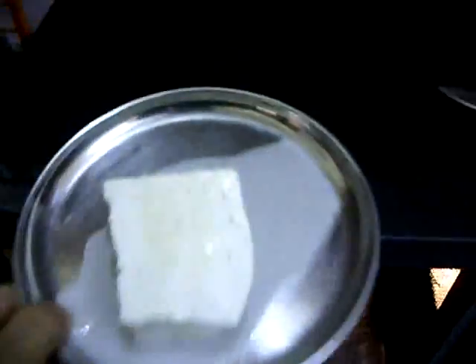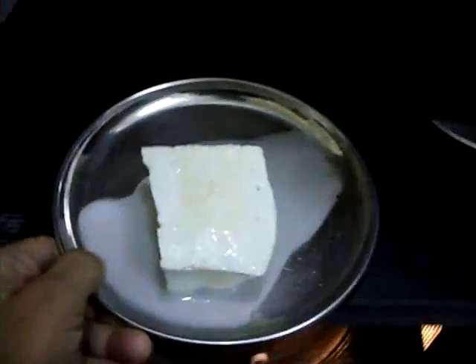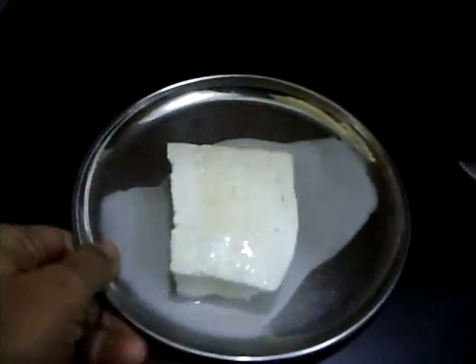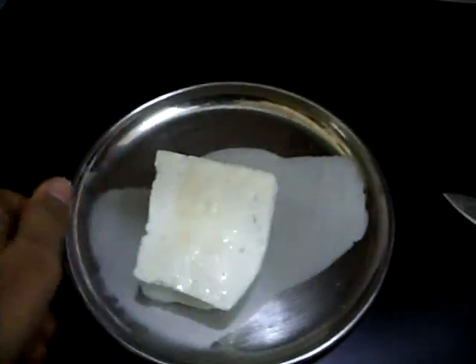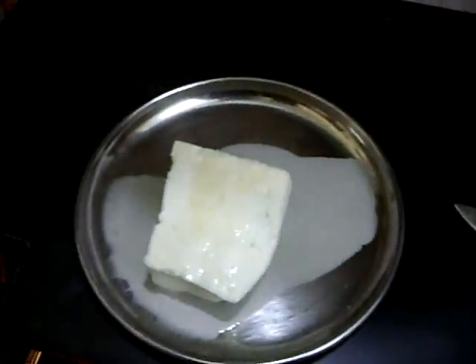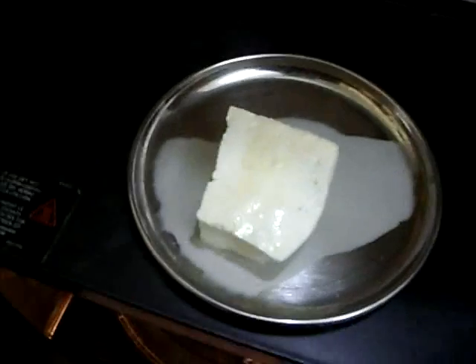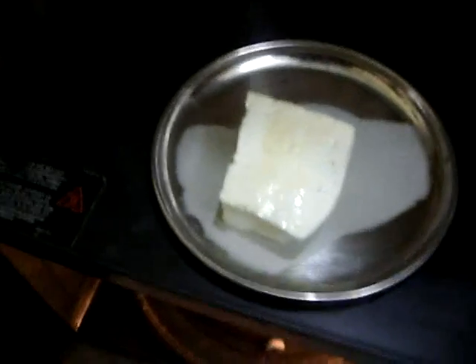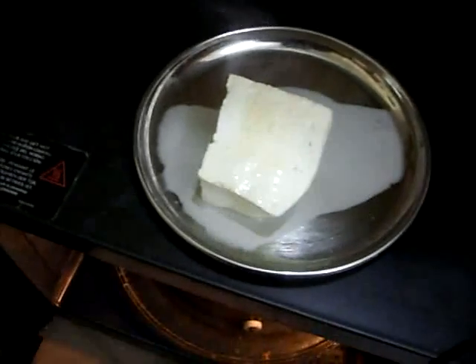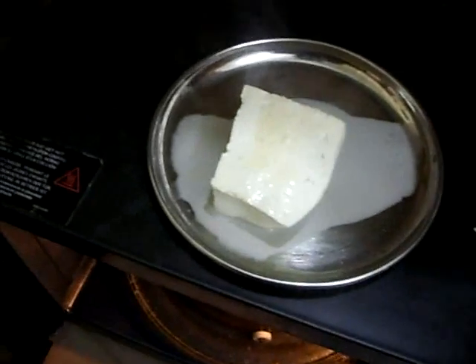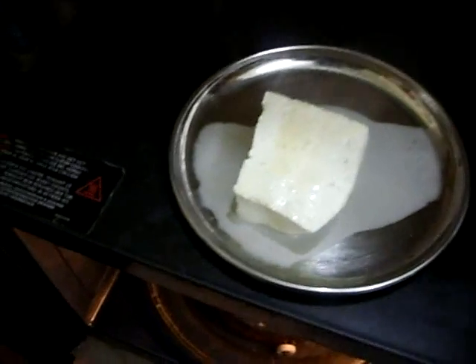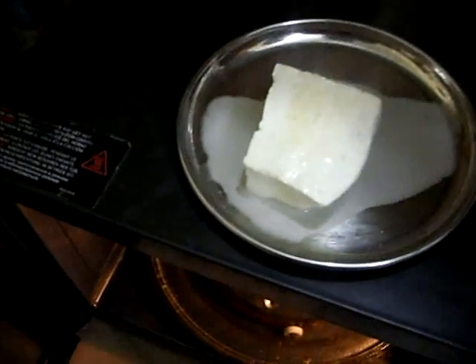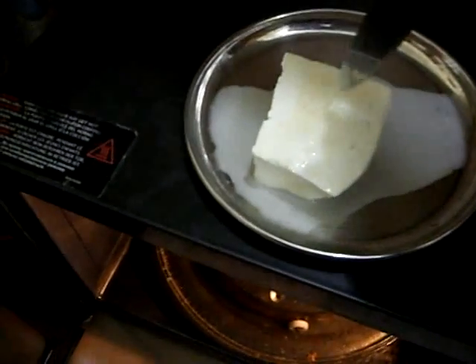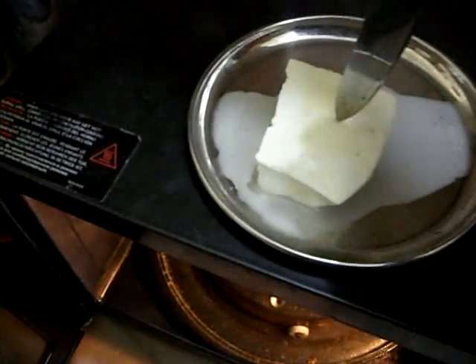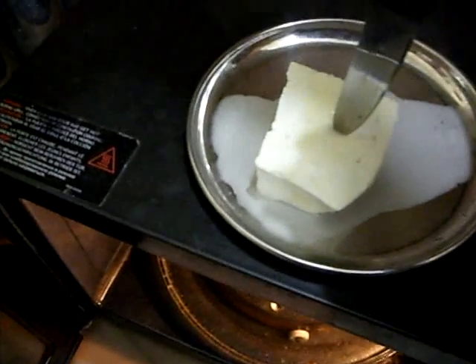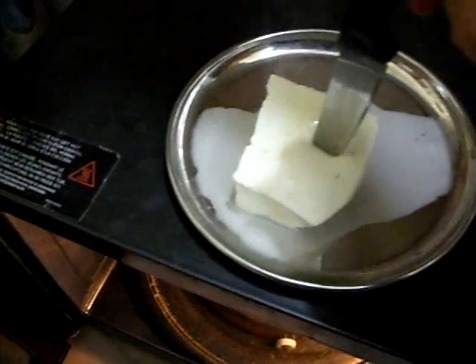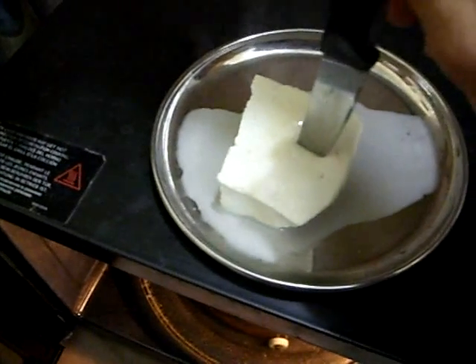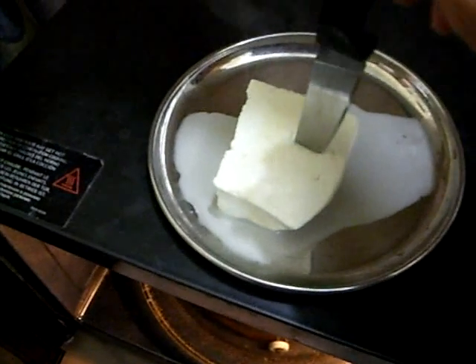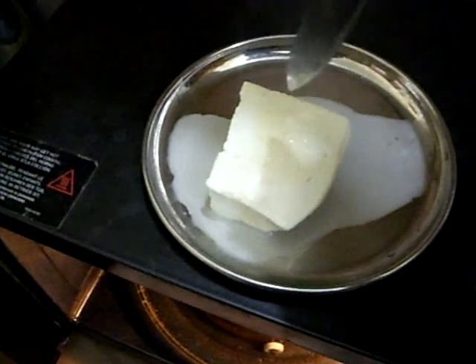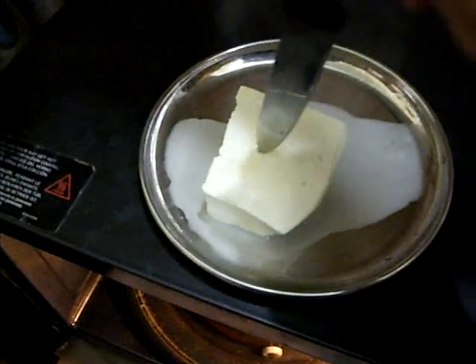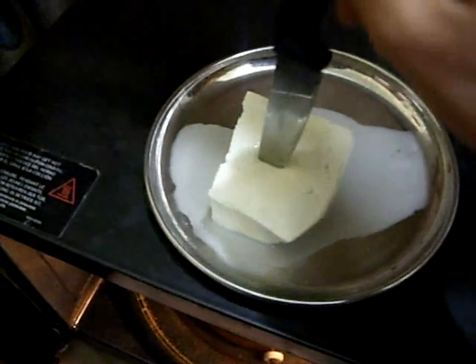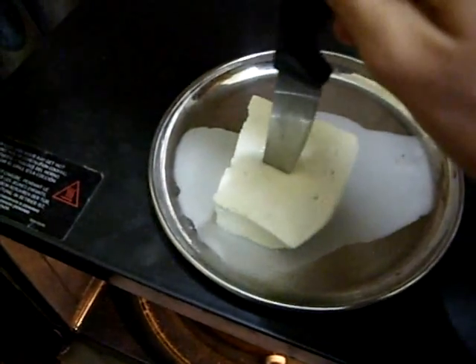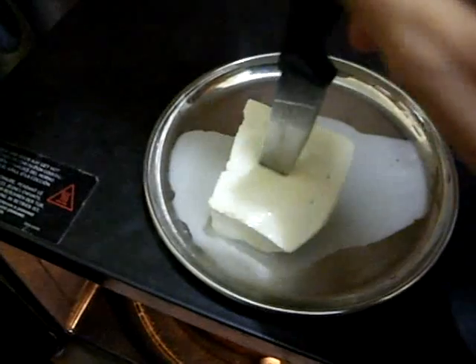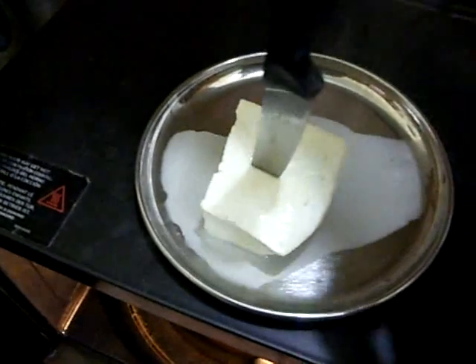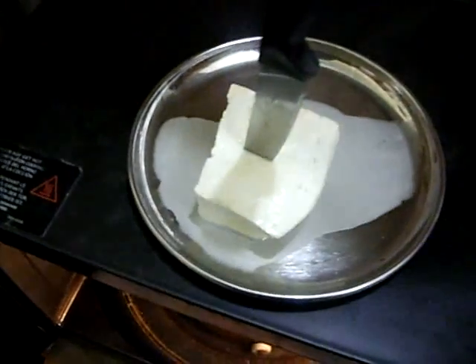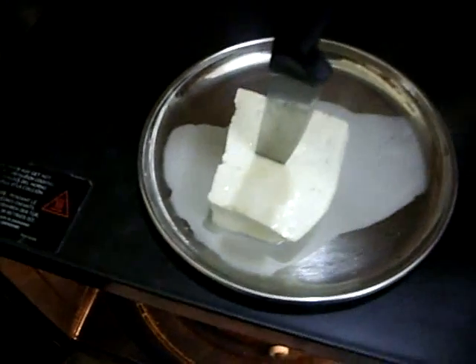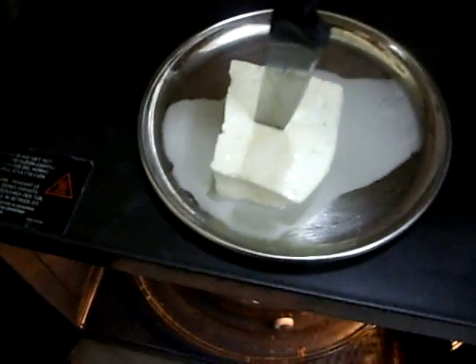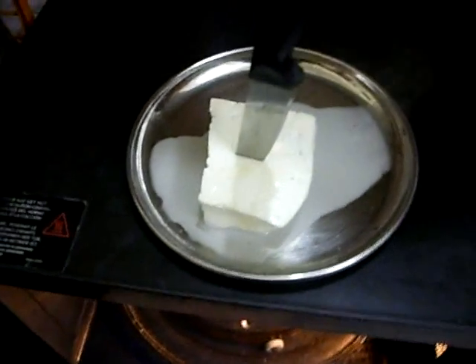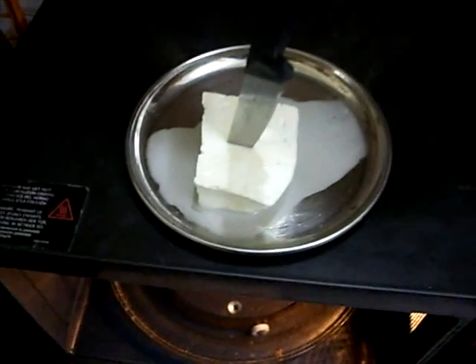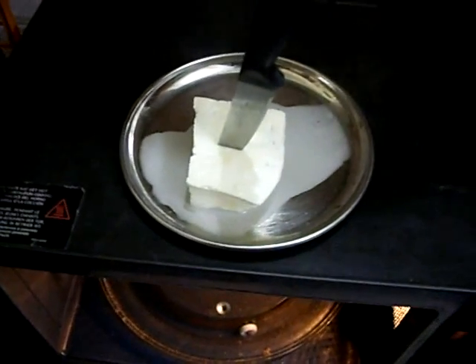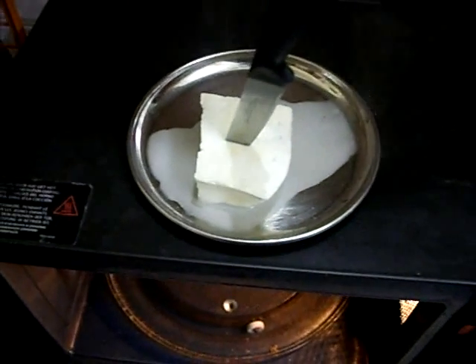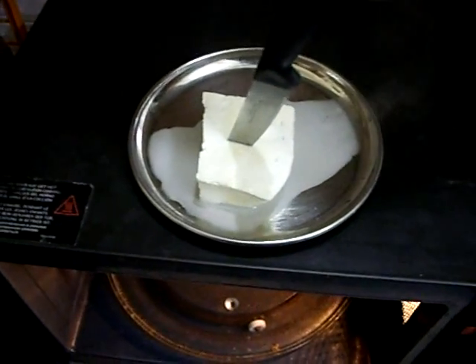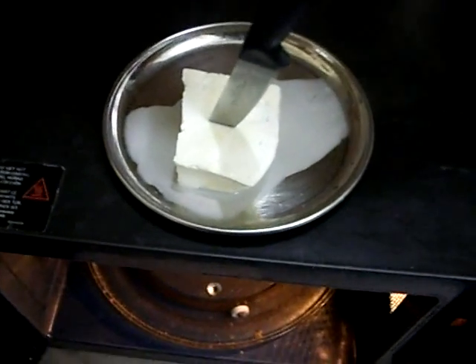See, it has melted. And we have soft and squishy cheese. This is how we have to melt cheese through microwave.